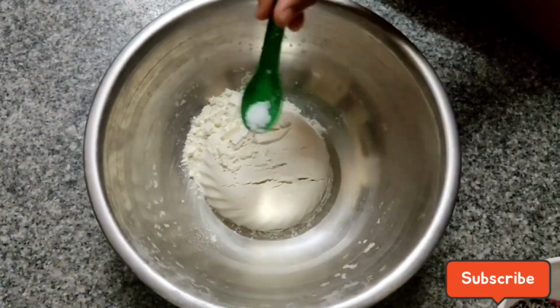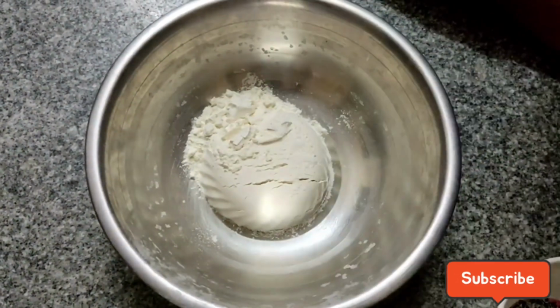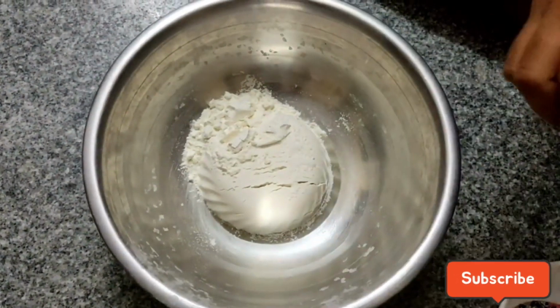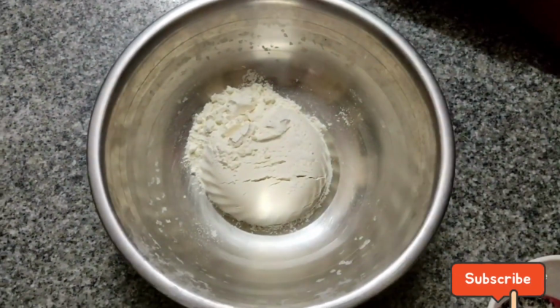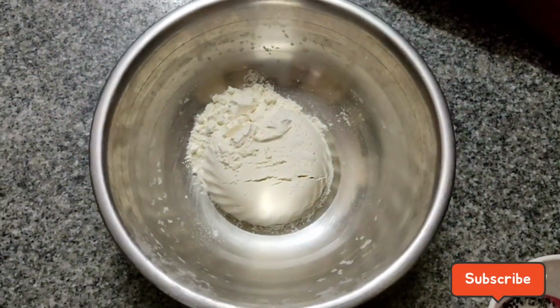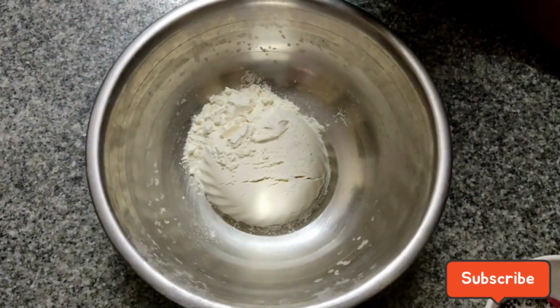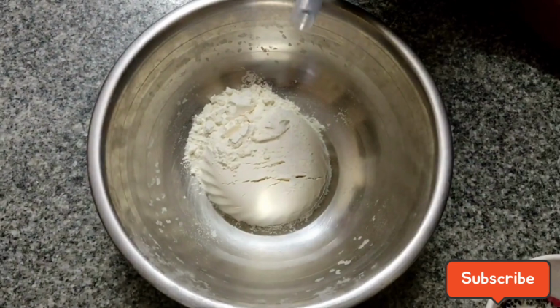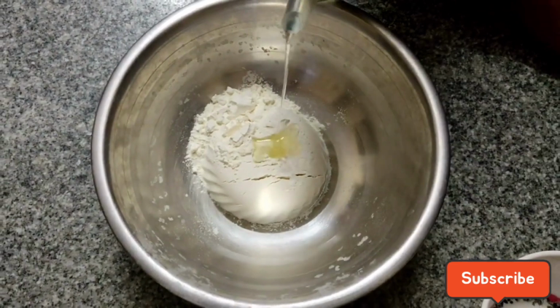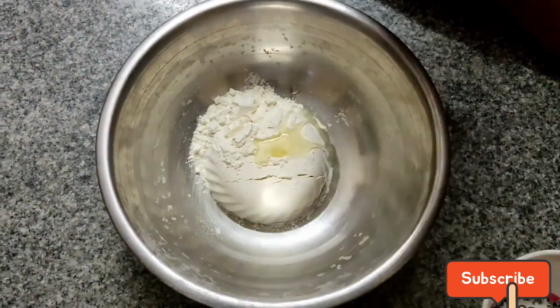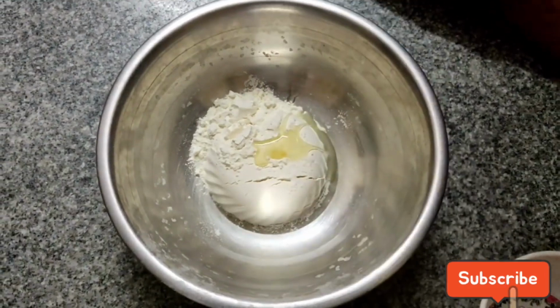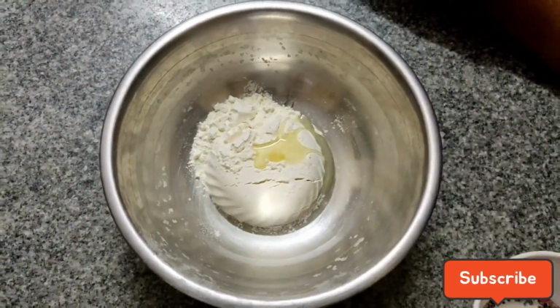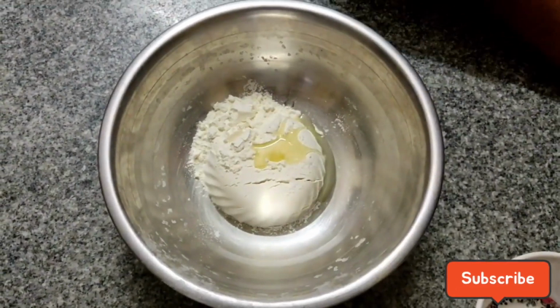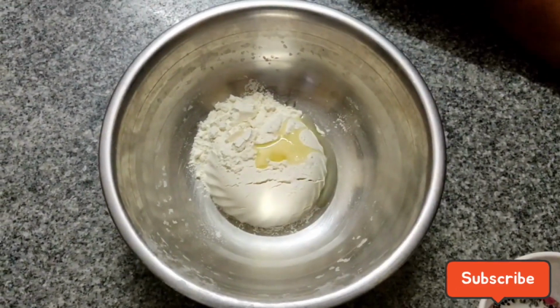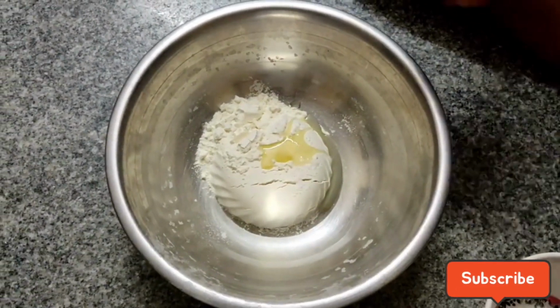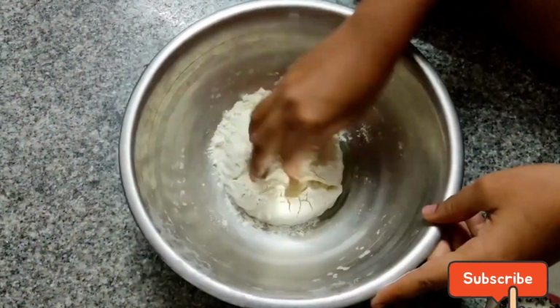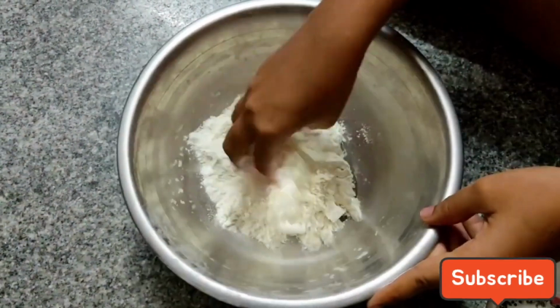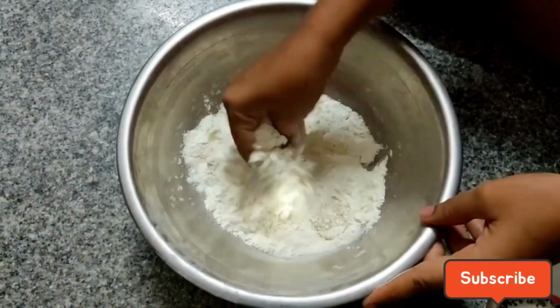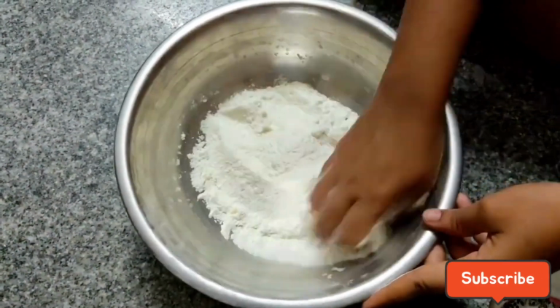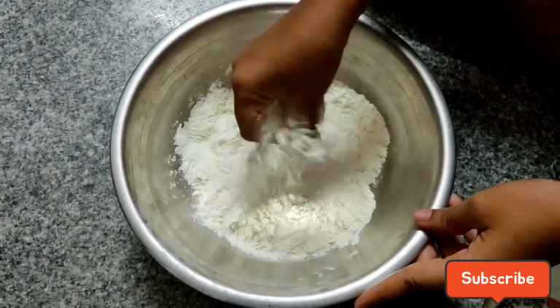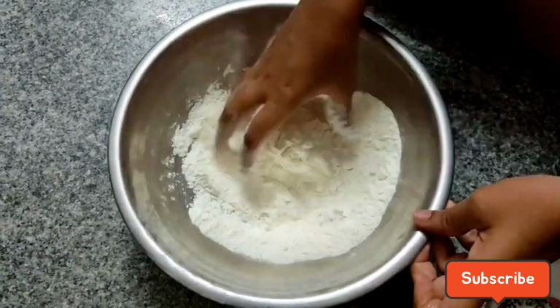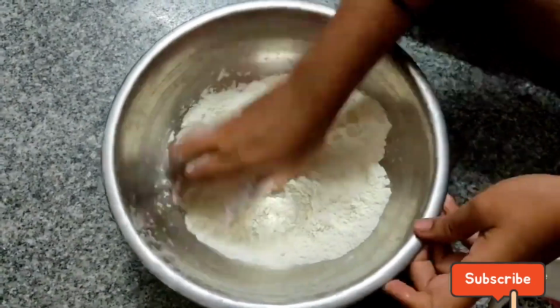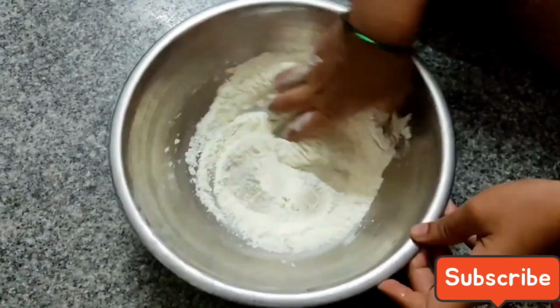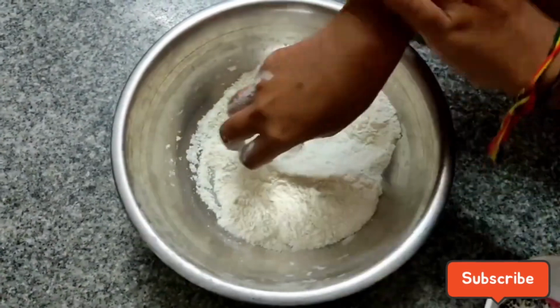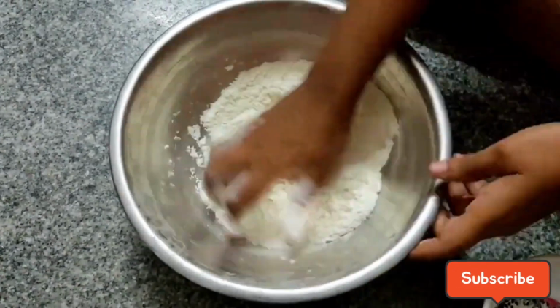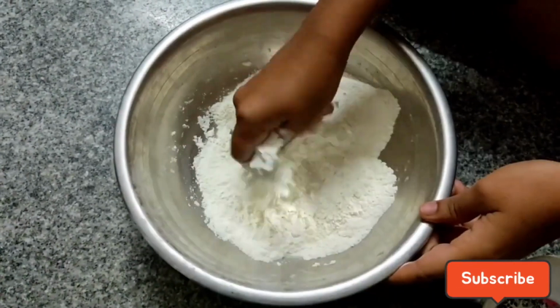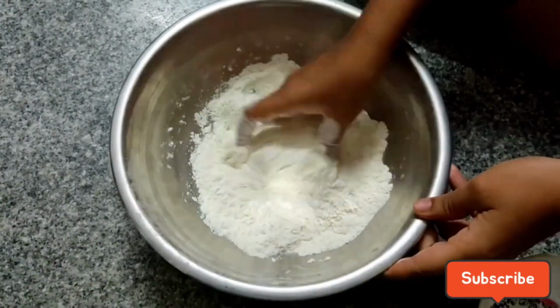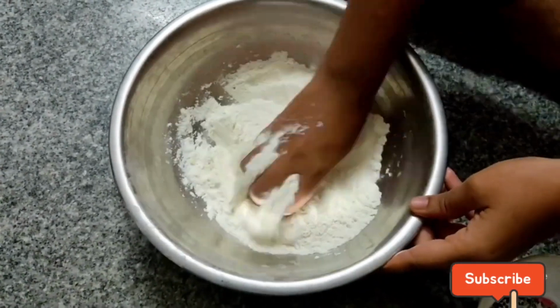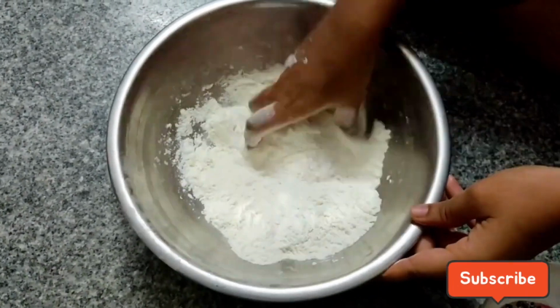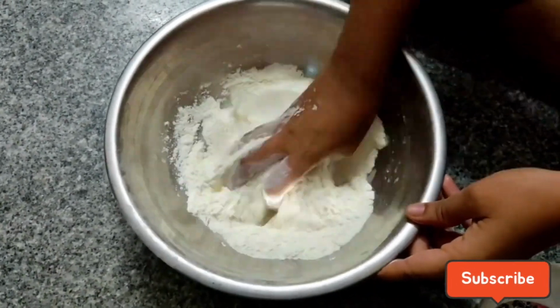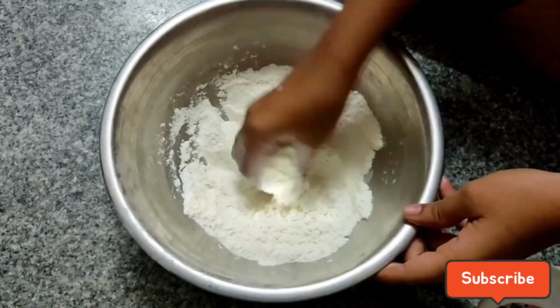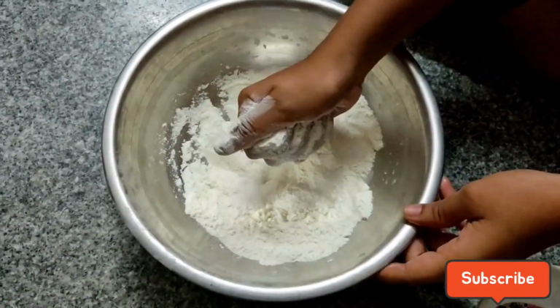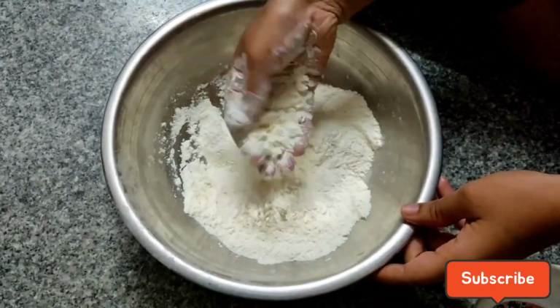Let's take a half cup of salt and add 1 spoon of salt and add 1 spoon of oil.